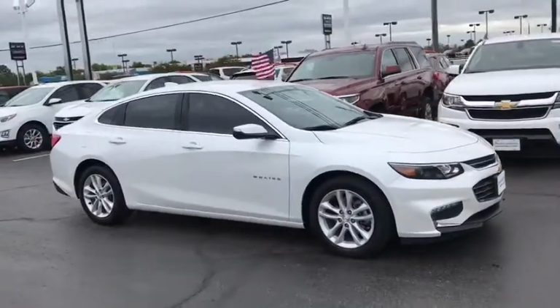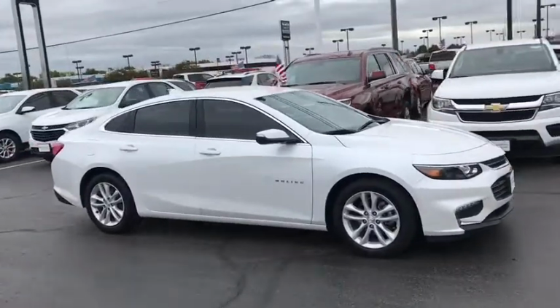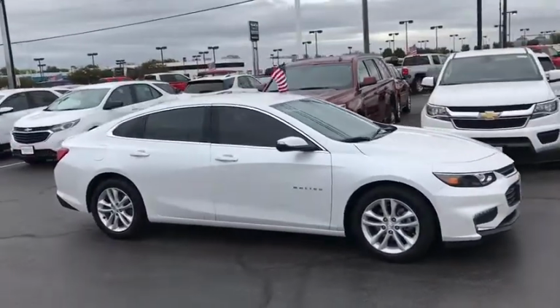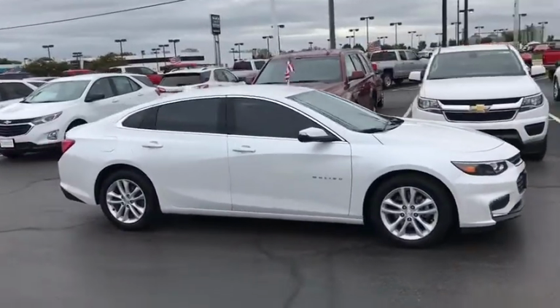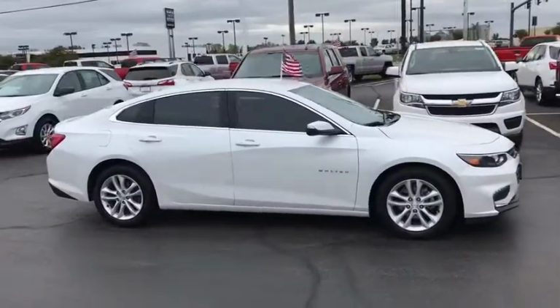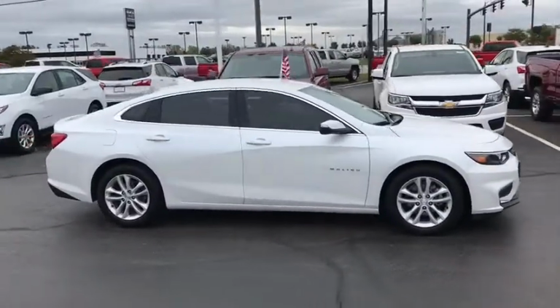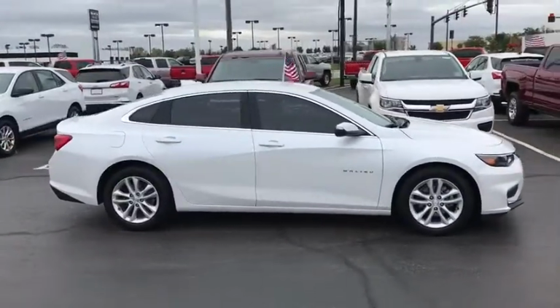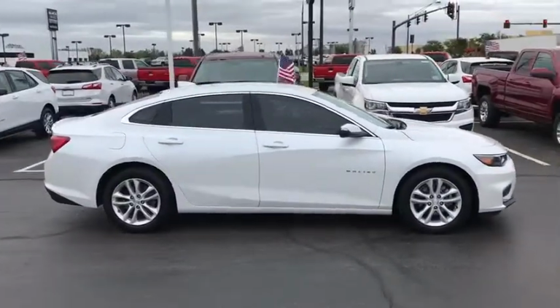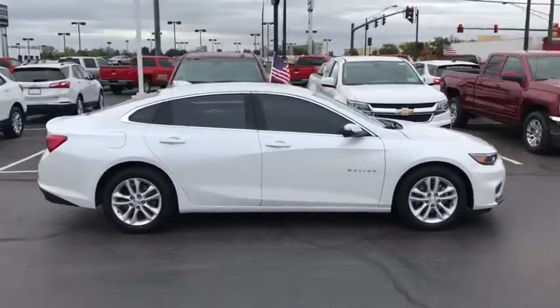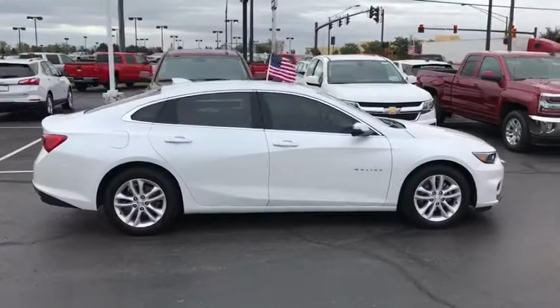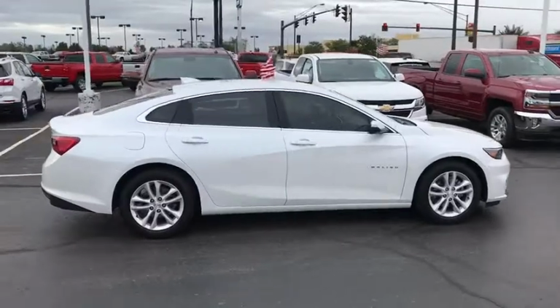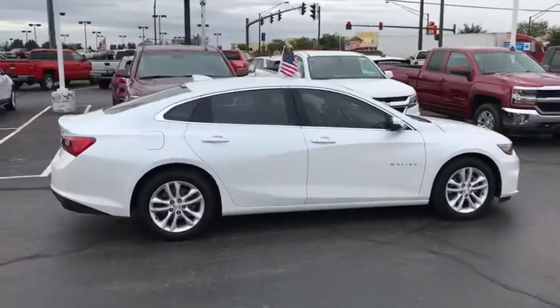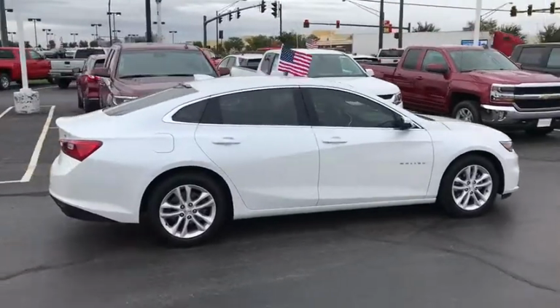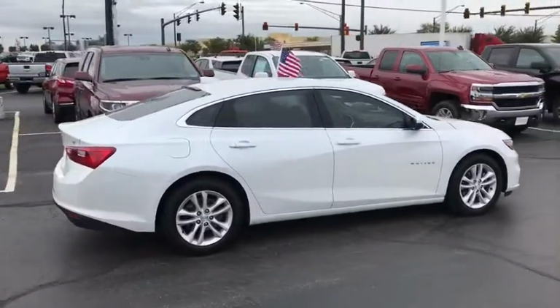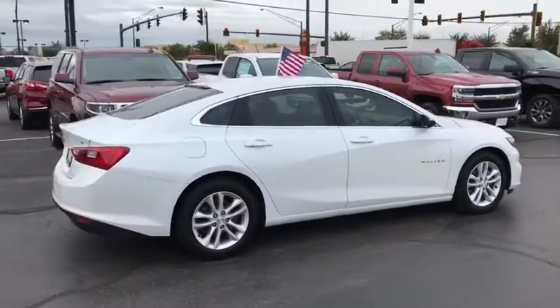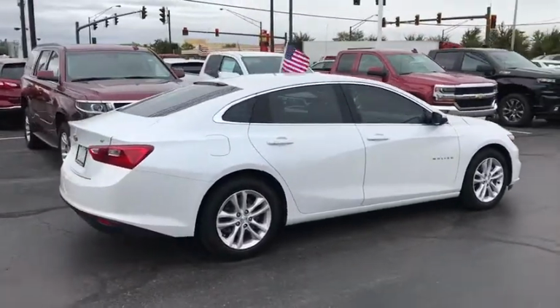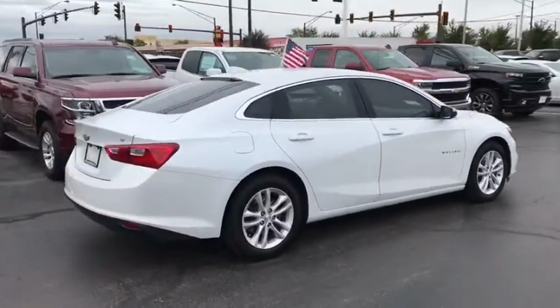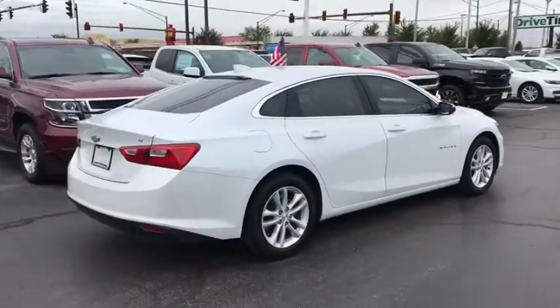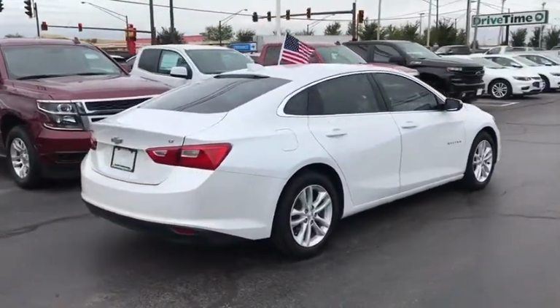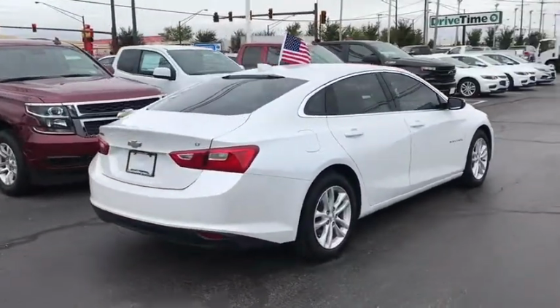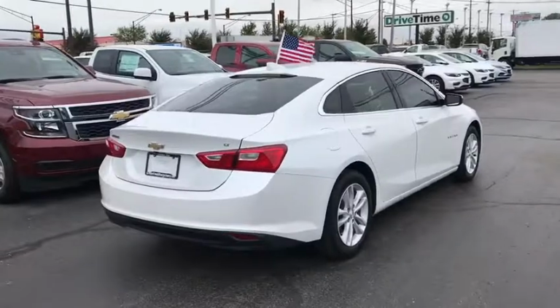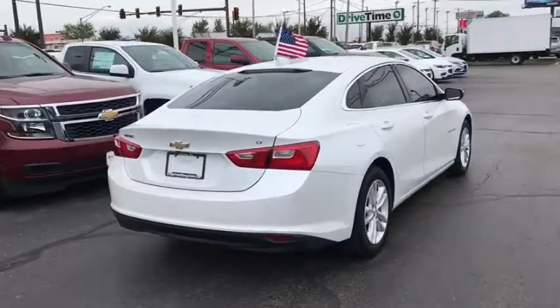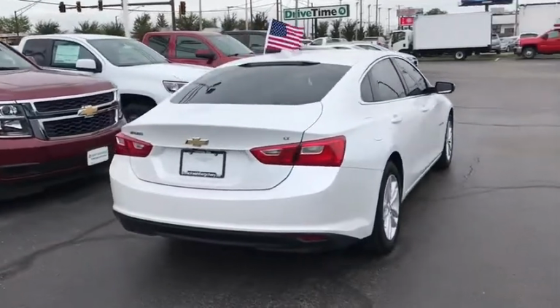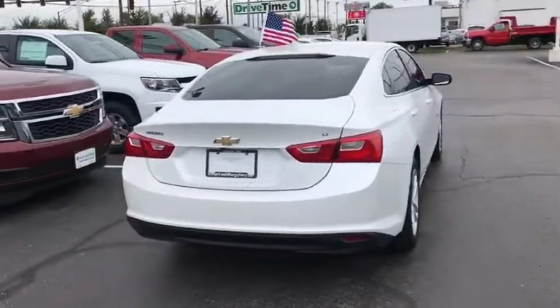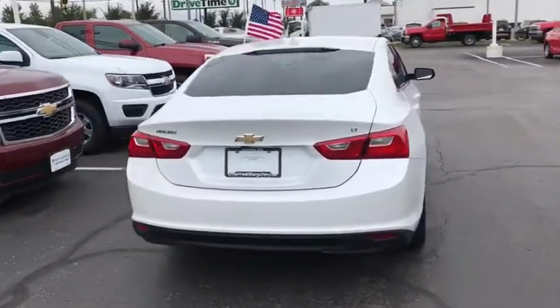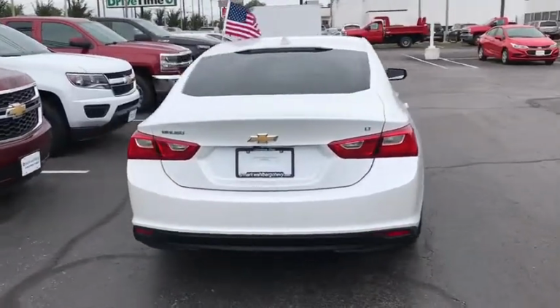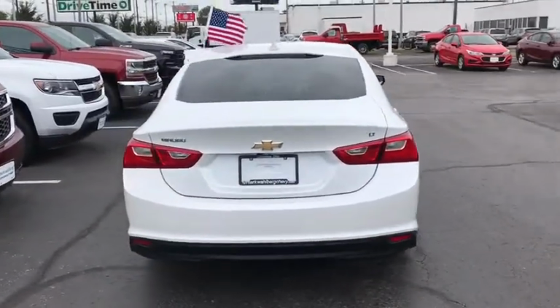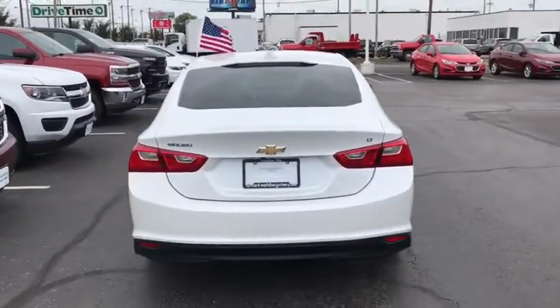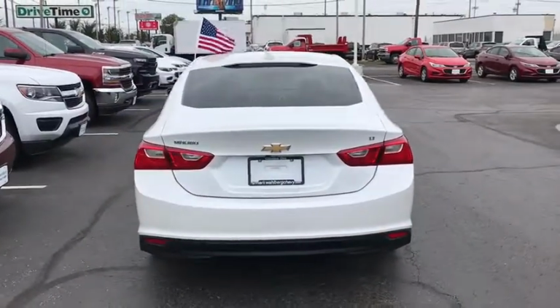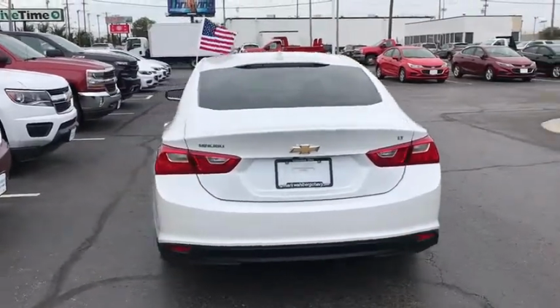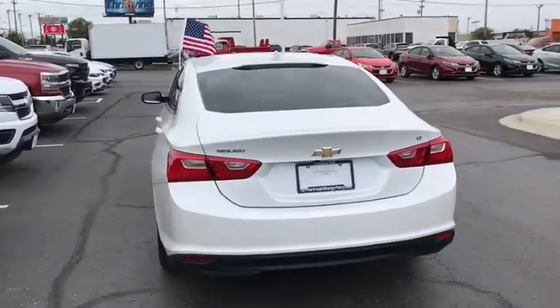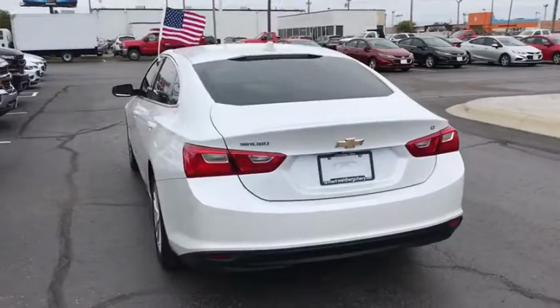Here are some of this vehicle's great options: traction control, remote engine start, Bose sound system, dual airbags, power steering, aluminum wheels, auto dimming rear view mirror, four wheel disc brakes, center armrest, security system.